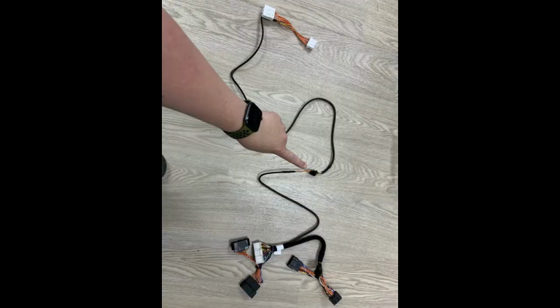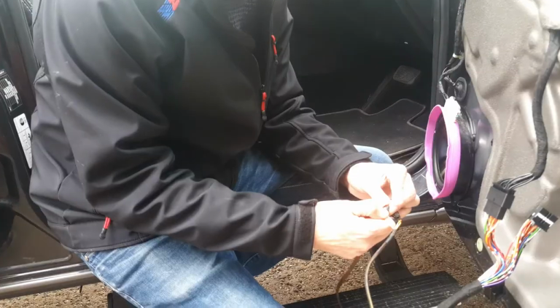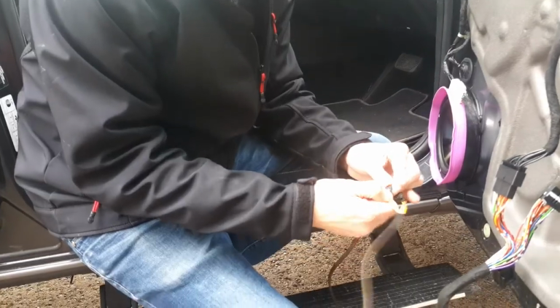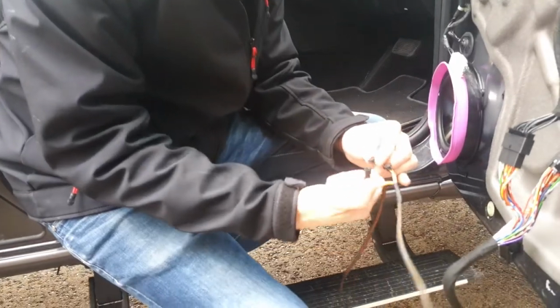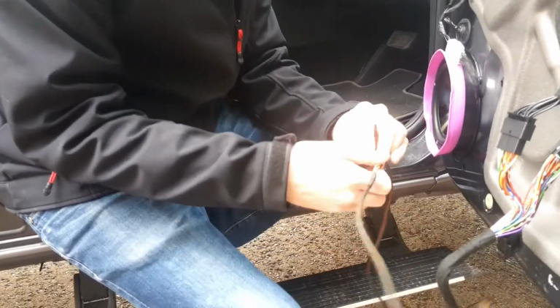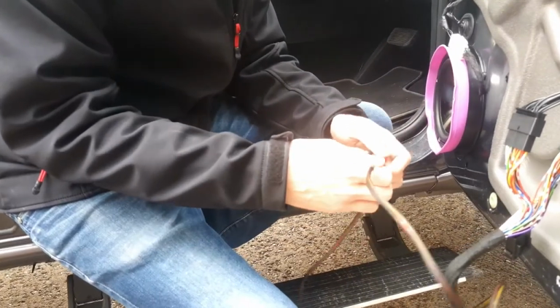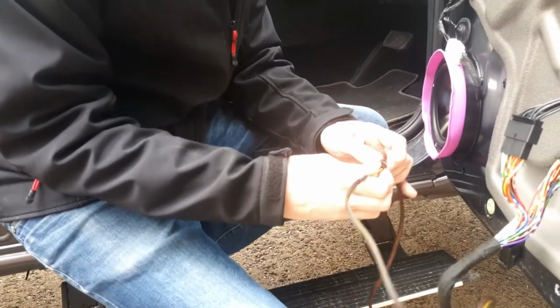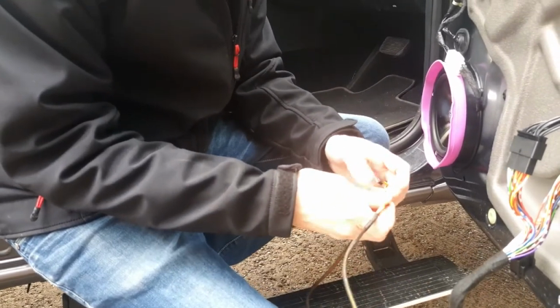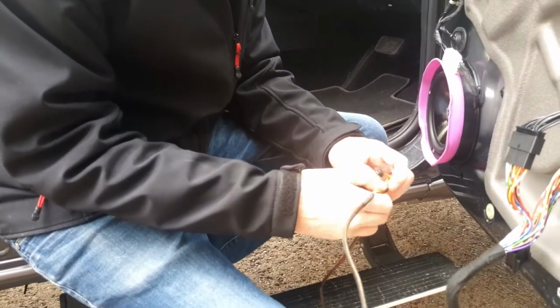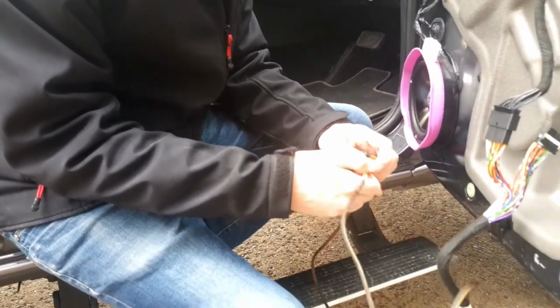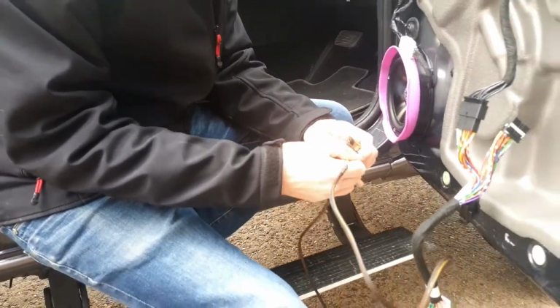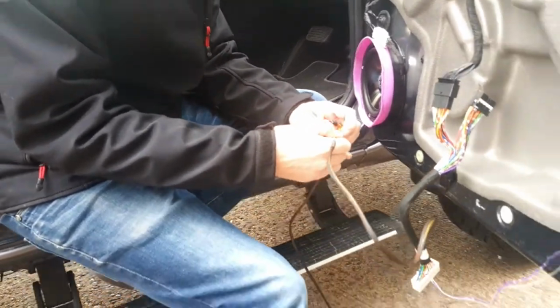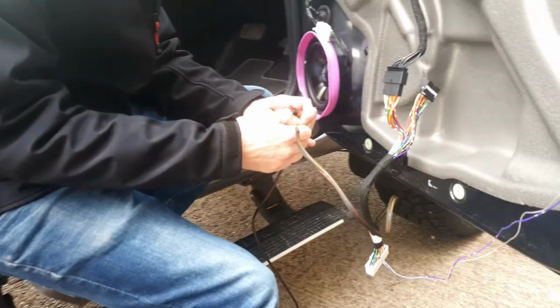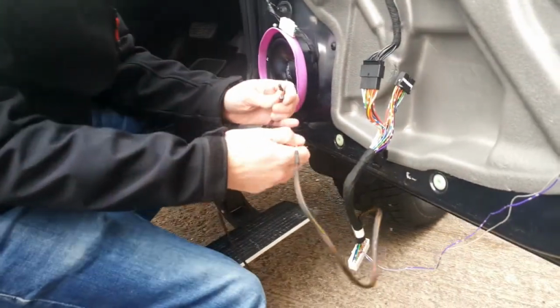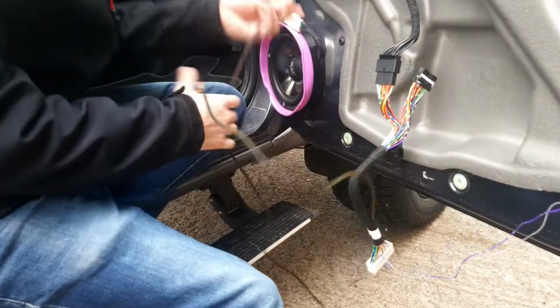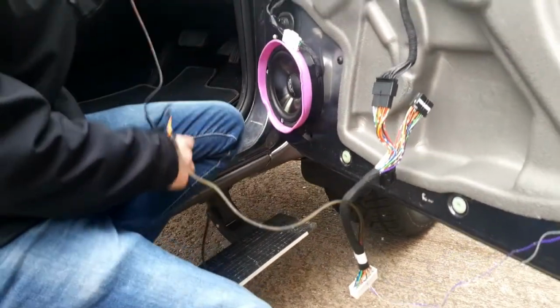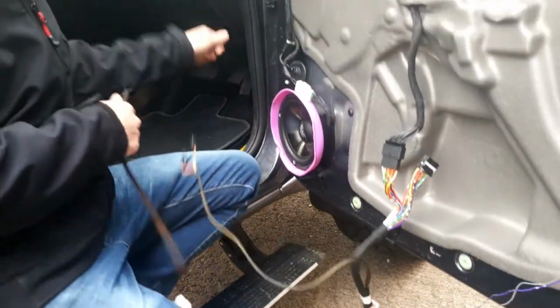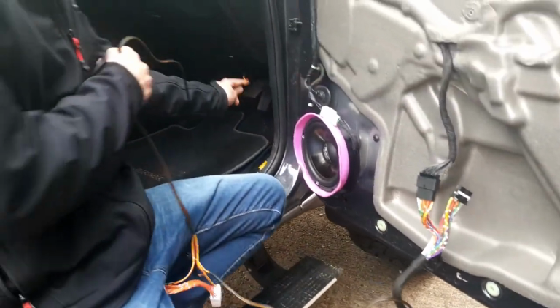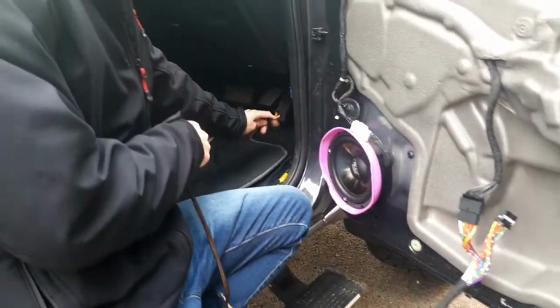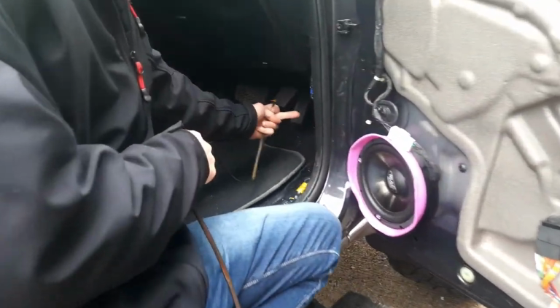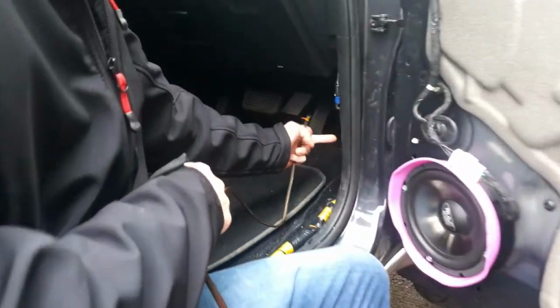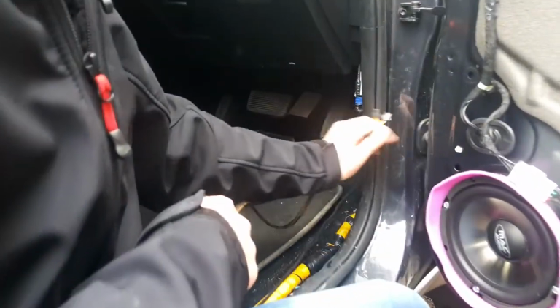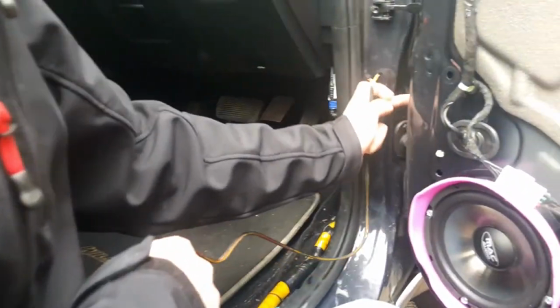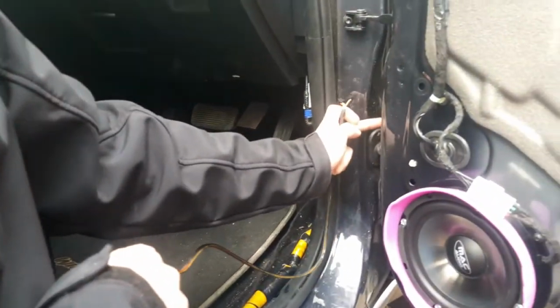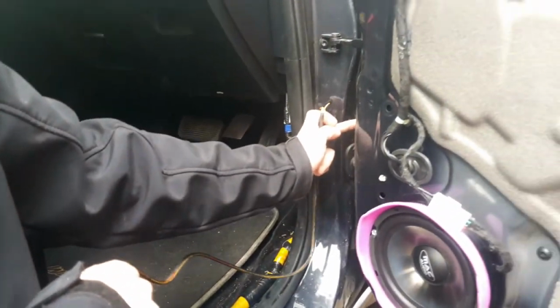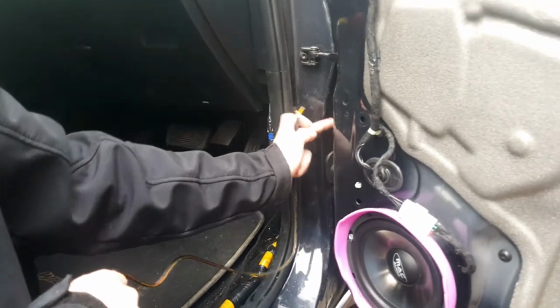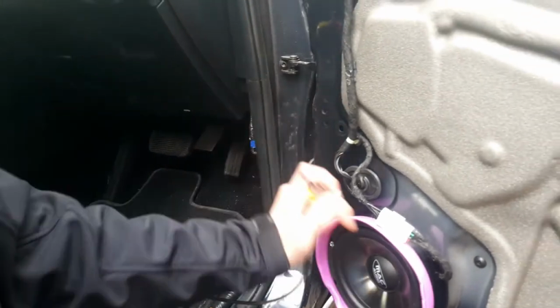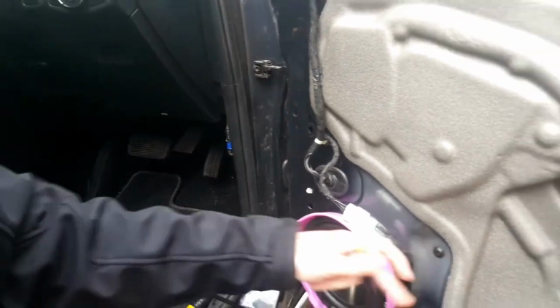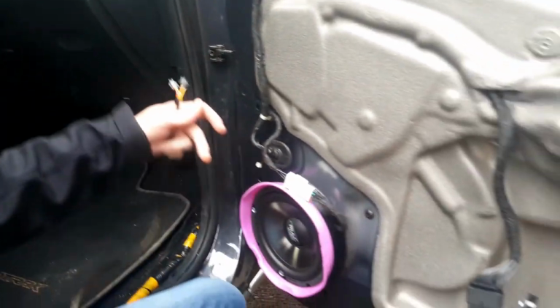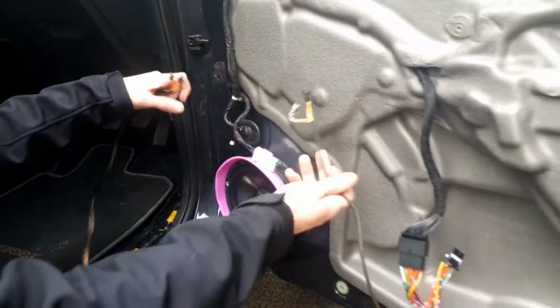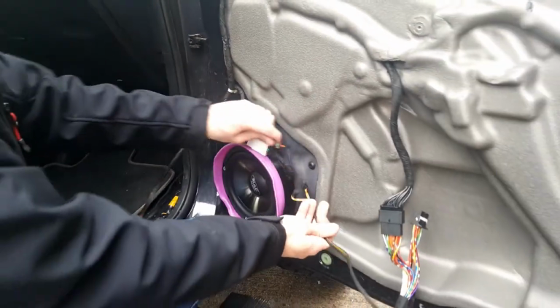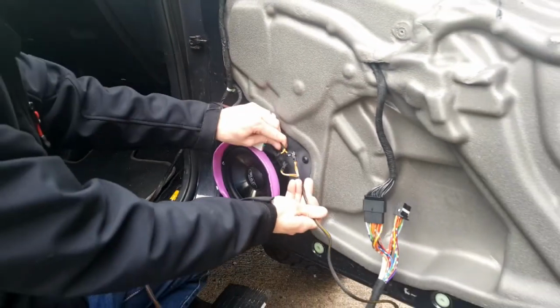Disconnect these wires. We're now going to feed these from the inside here, up through, and then reconnect them just here.